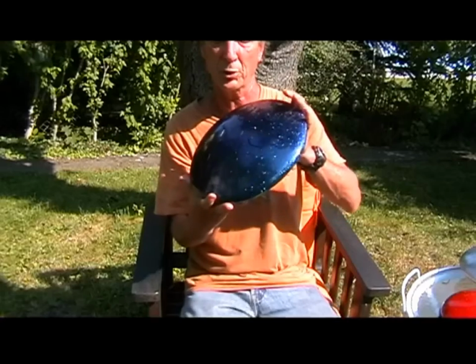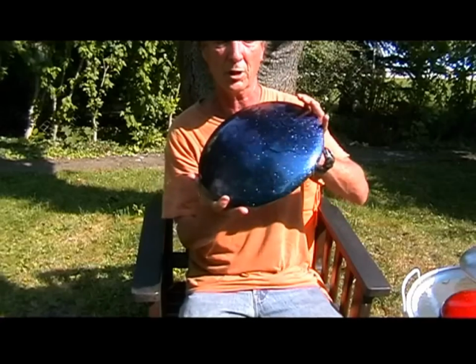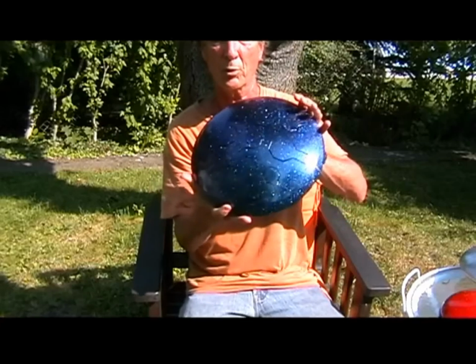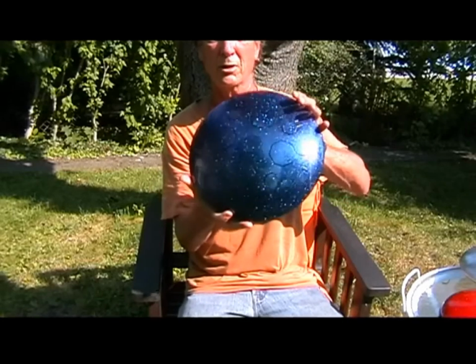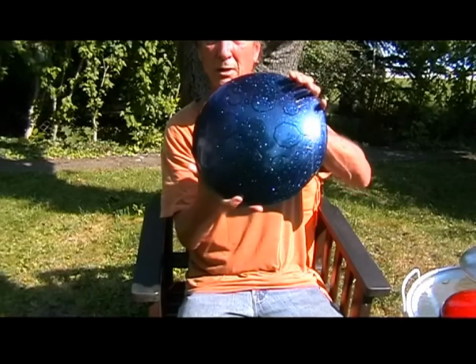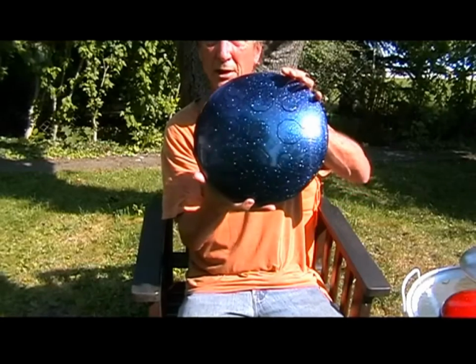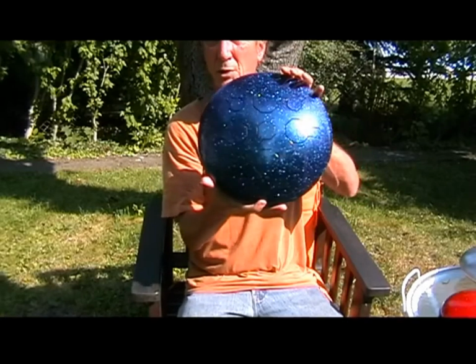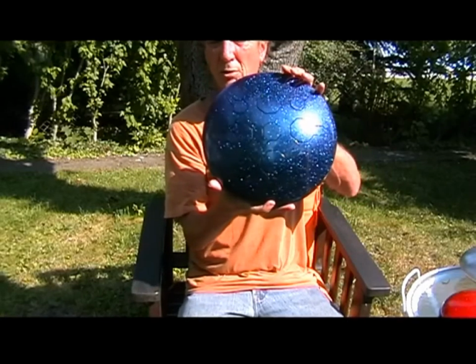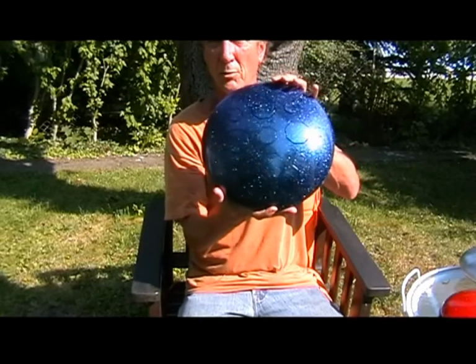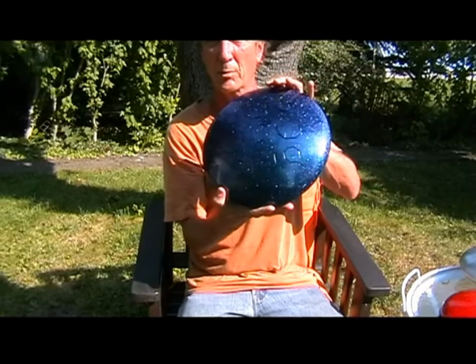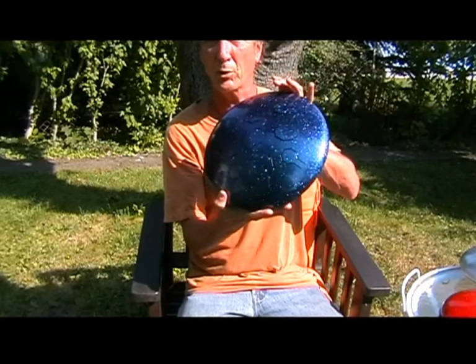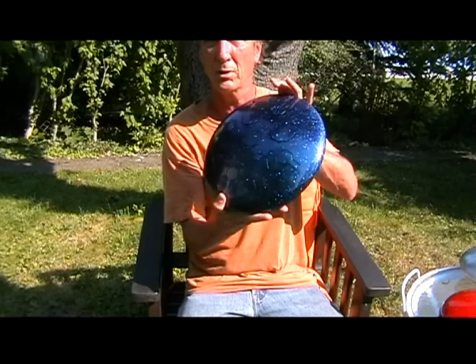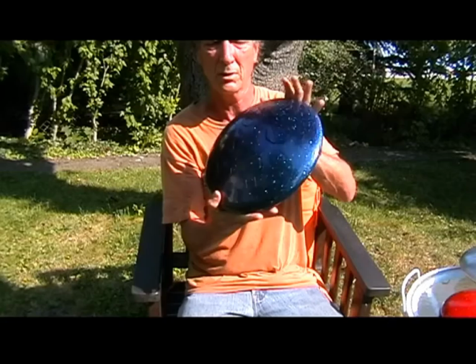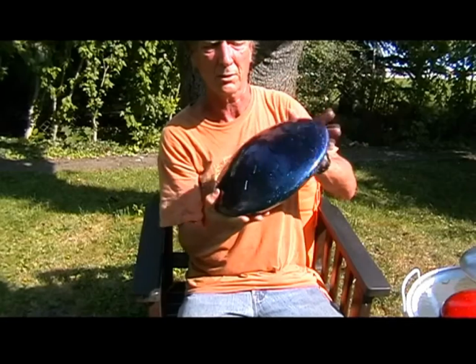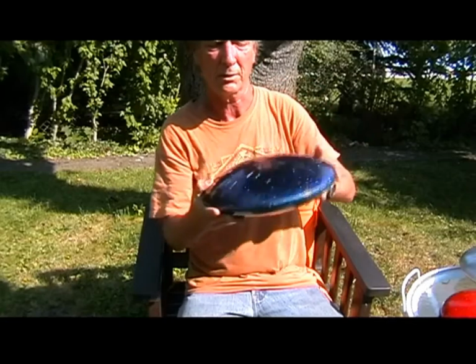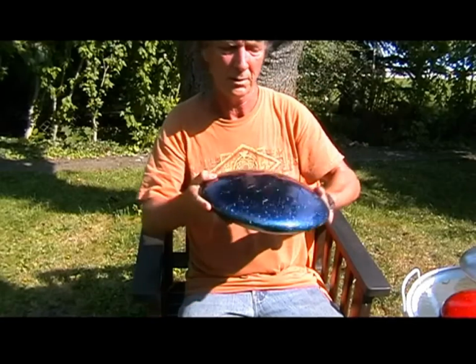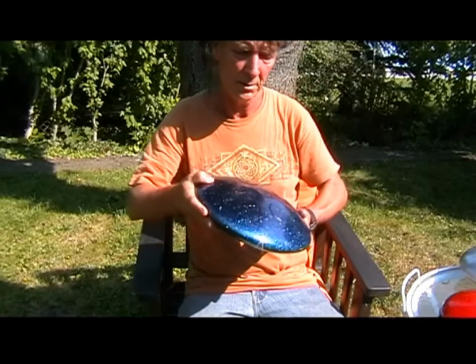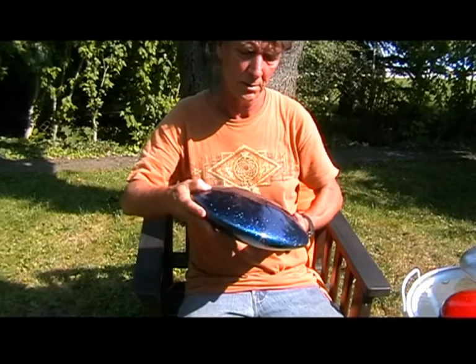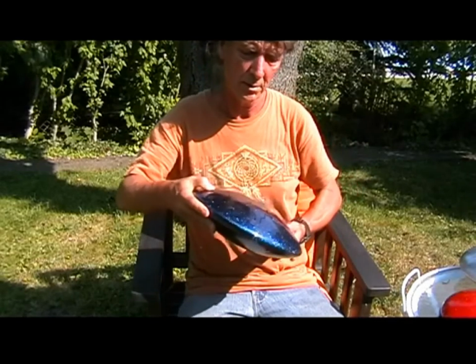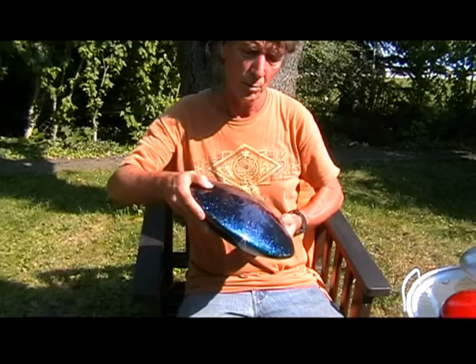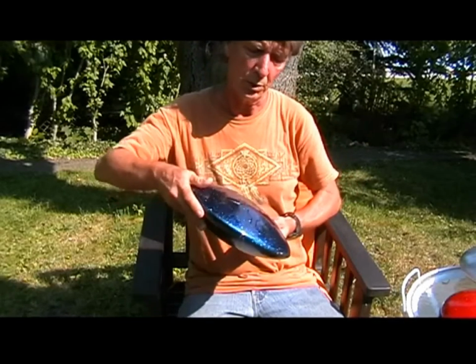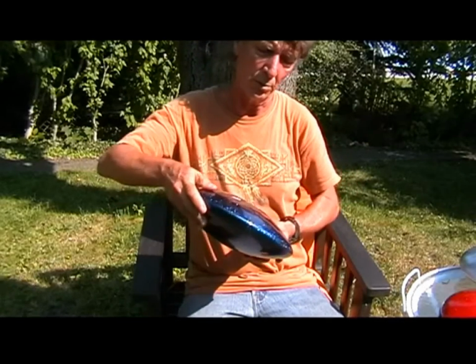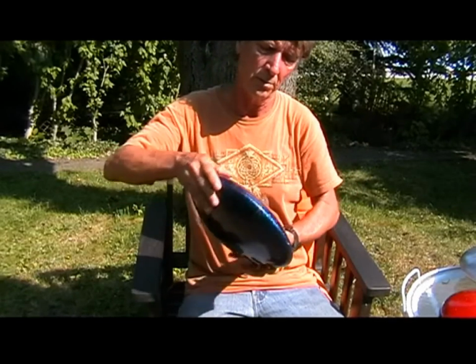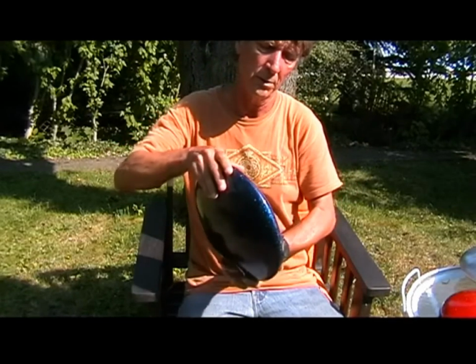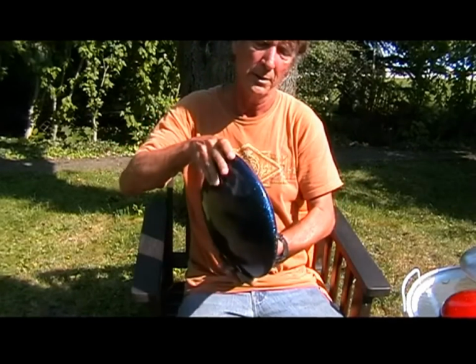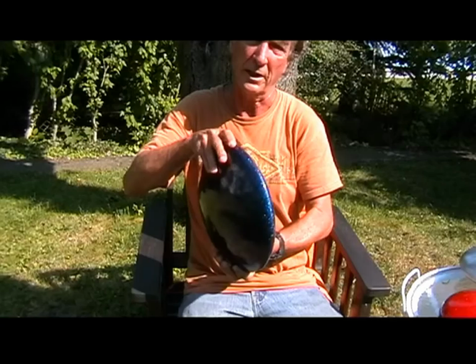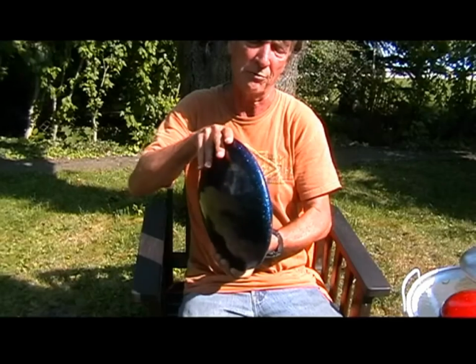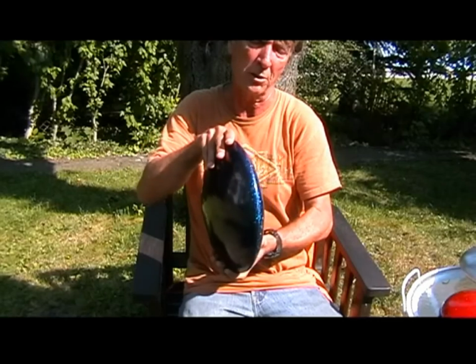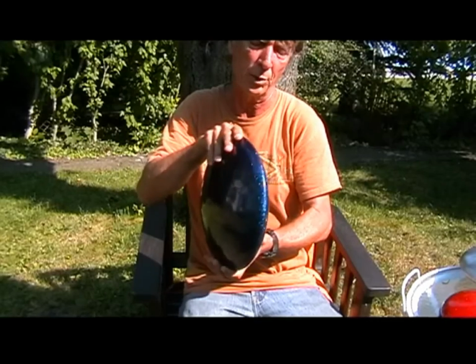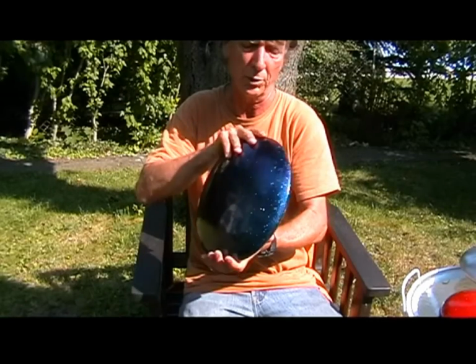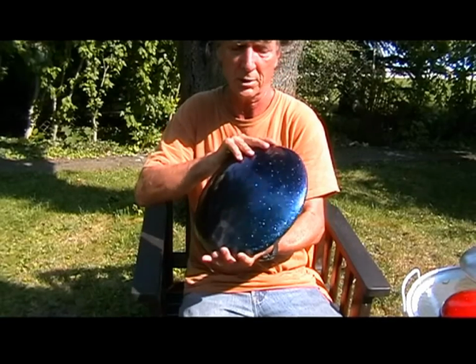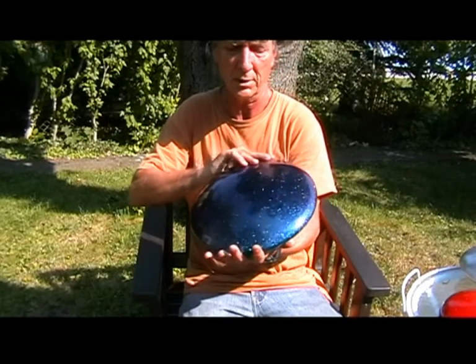This is our Stardust color. It's more of a dark blue, dark purple color and it sparkles with a purple color to it — purple and blue. It kind of shifts colors from purple to blue also with the sun.